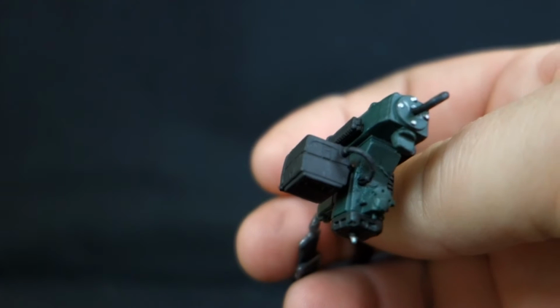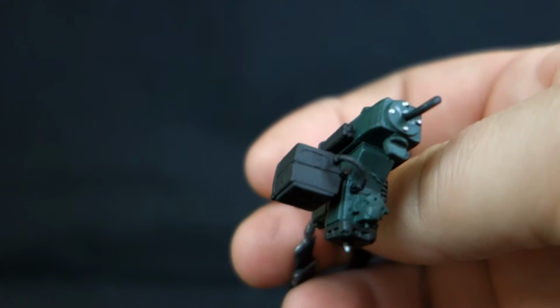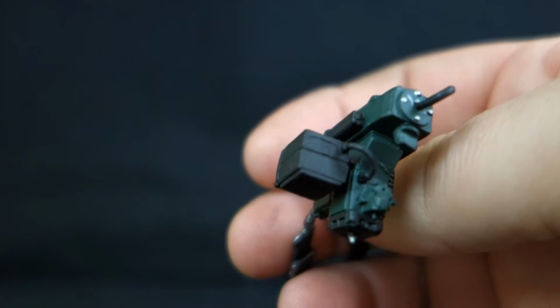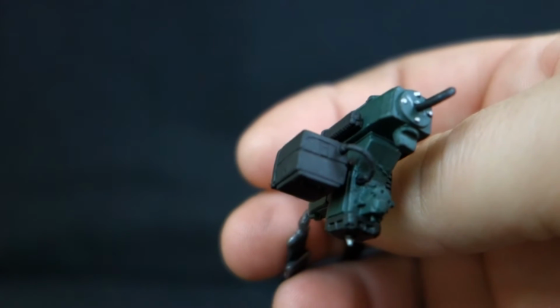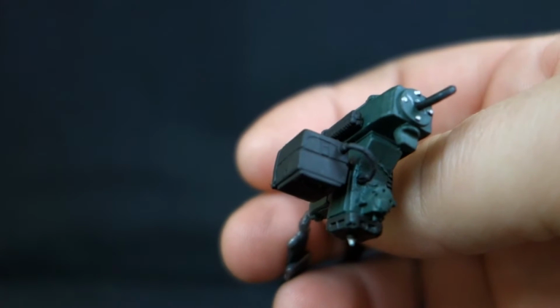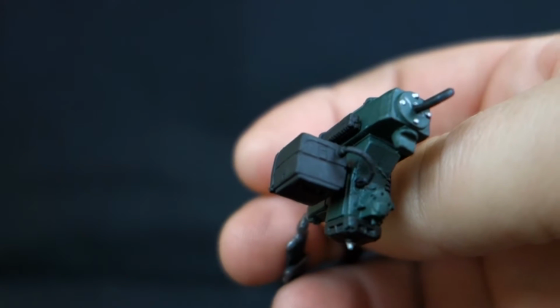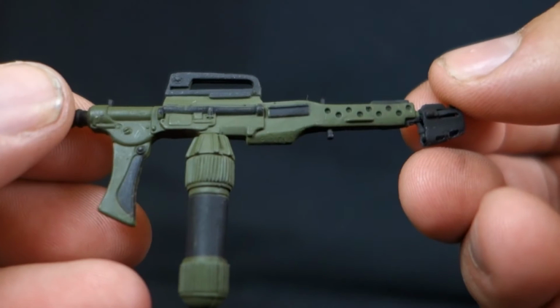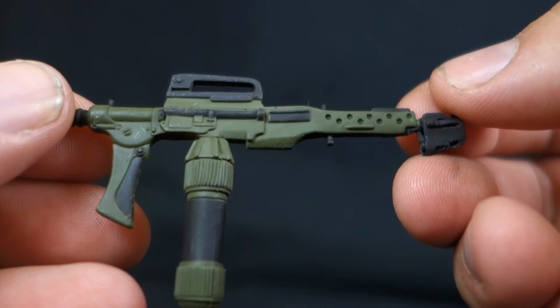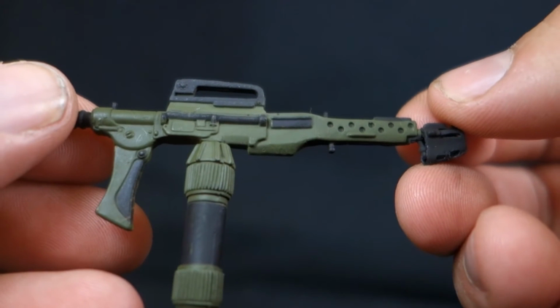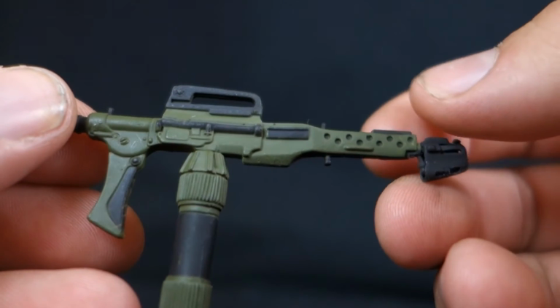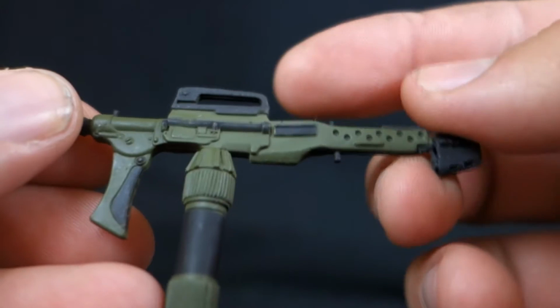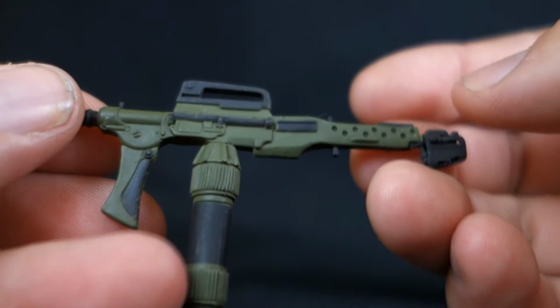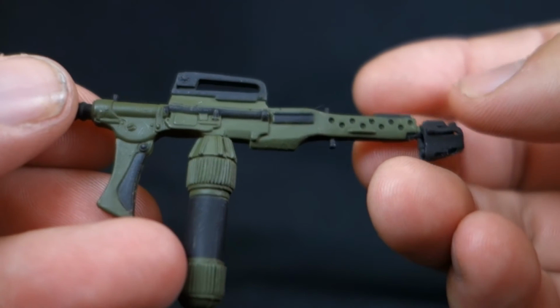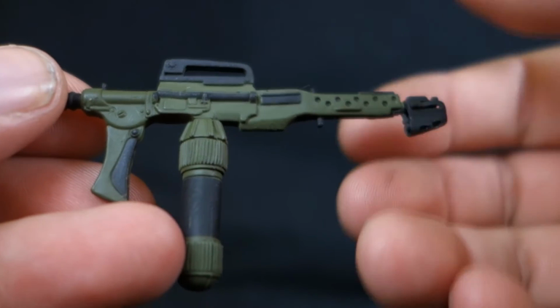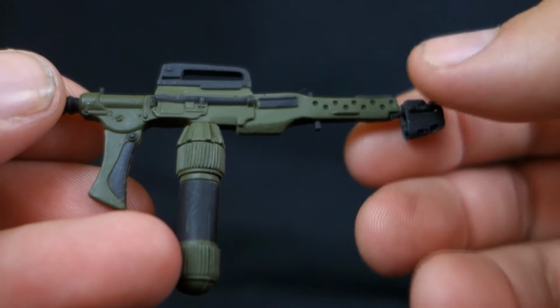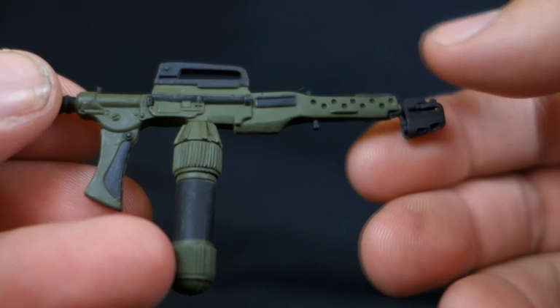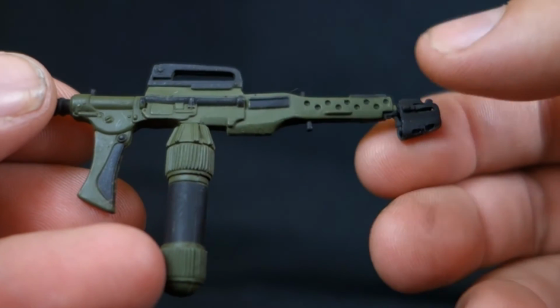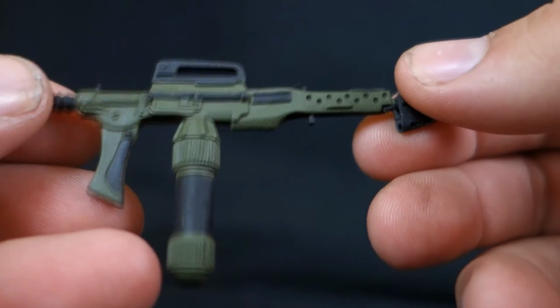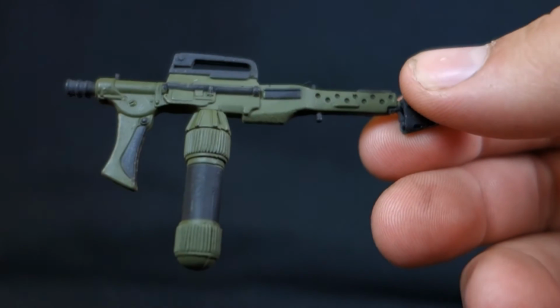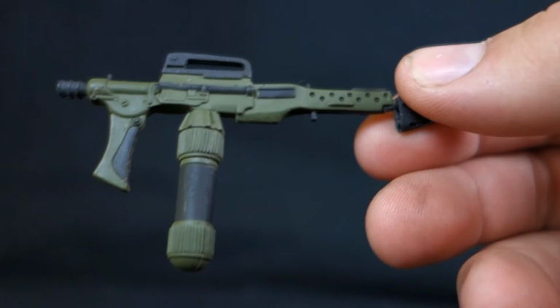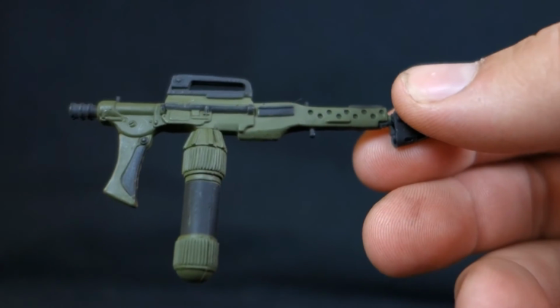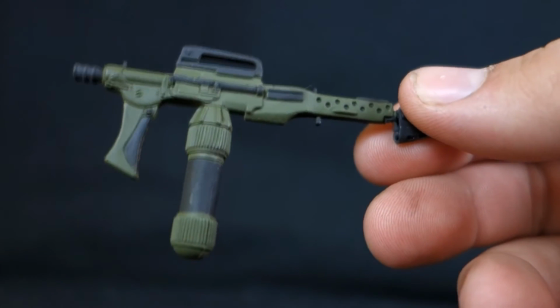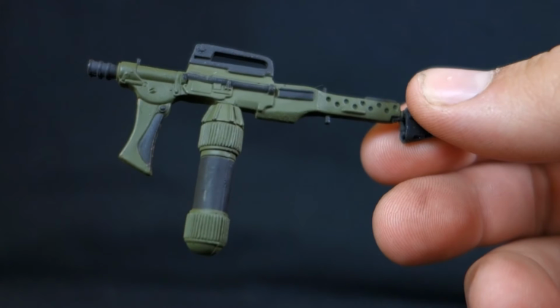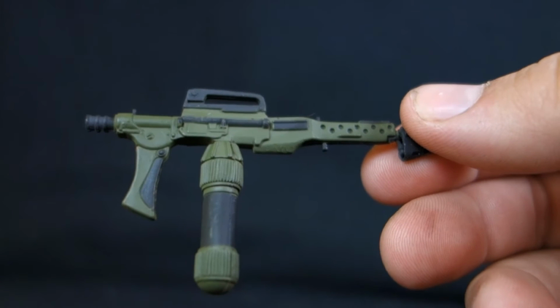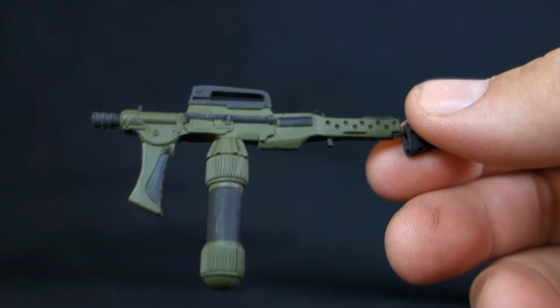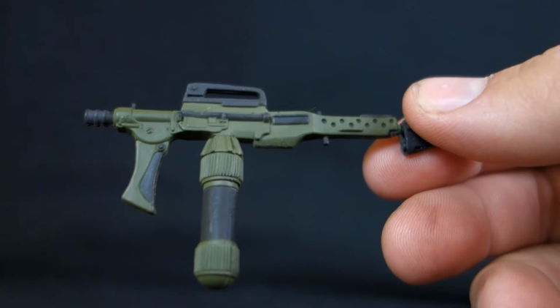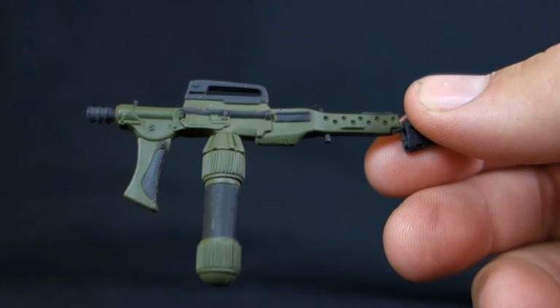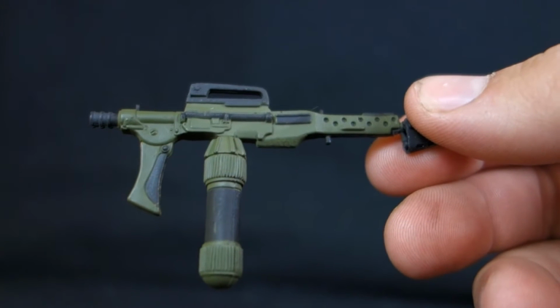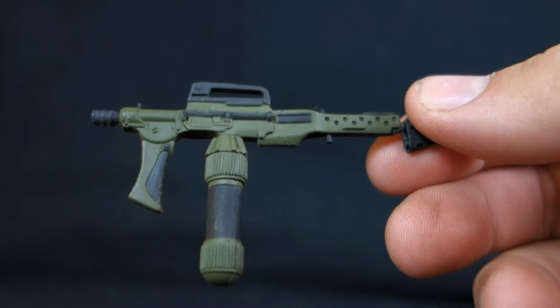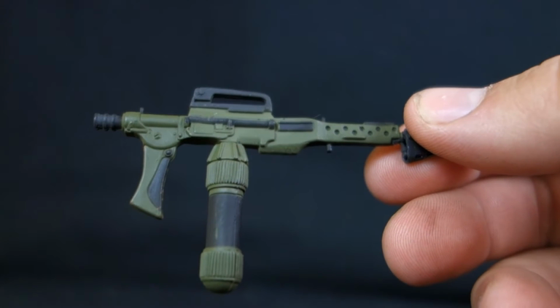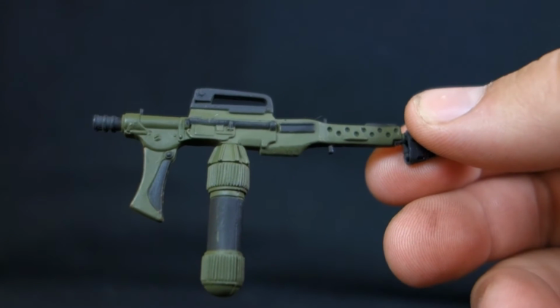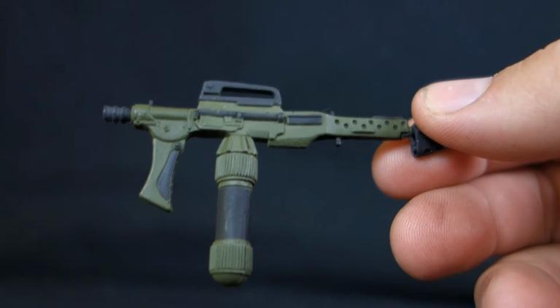He holds it well, or you could sling it over his shoulder. Then next up, we have a brand new weapon — the M240 flamethrower. This is a weapon that's used throughout the film and one of the coolest weapons in the entire movie. And this thing looks great.